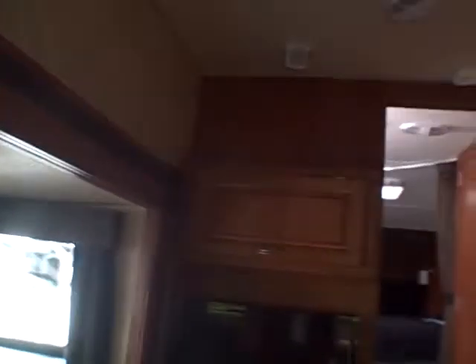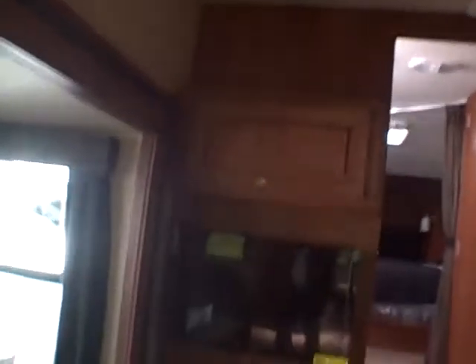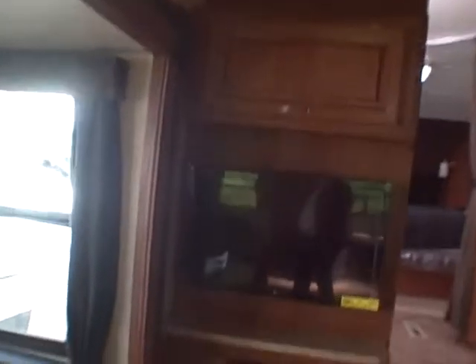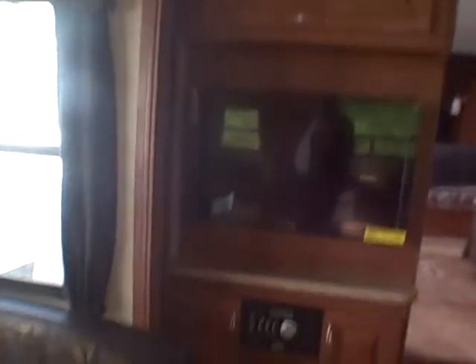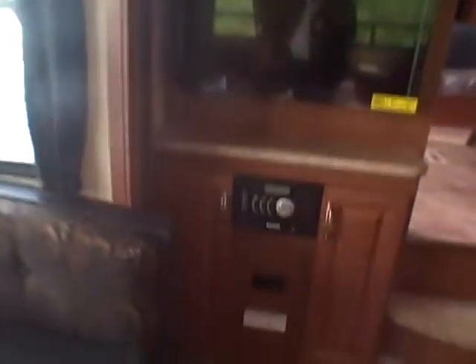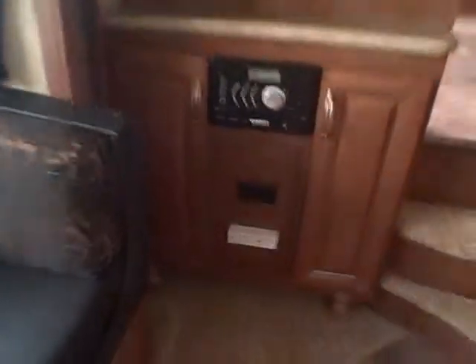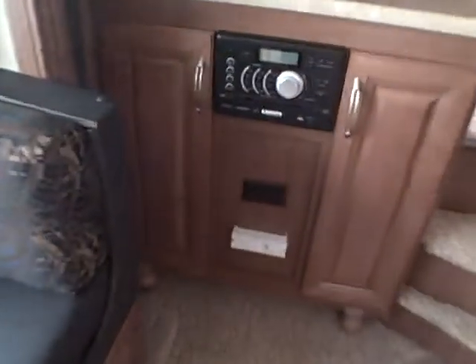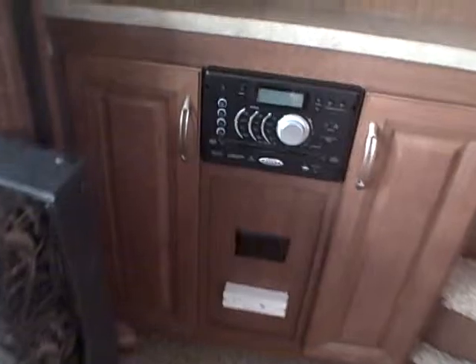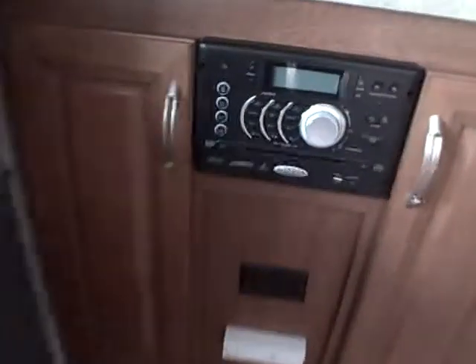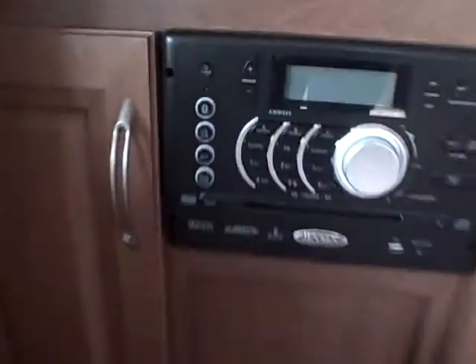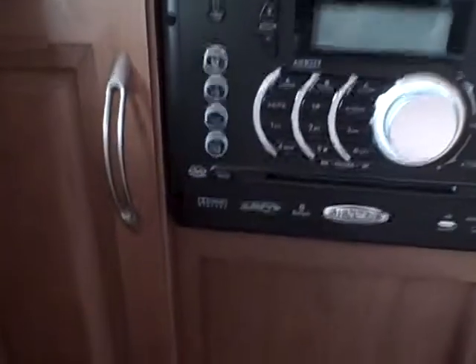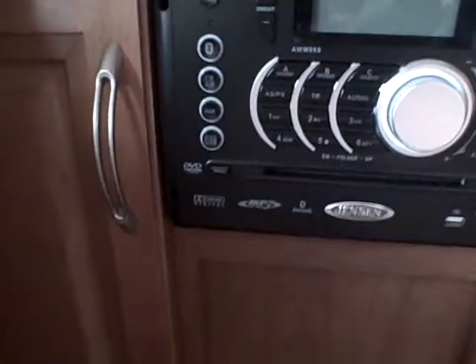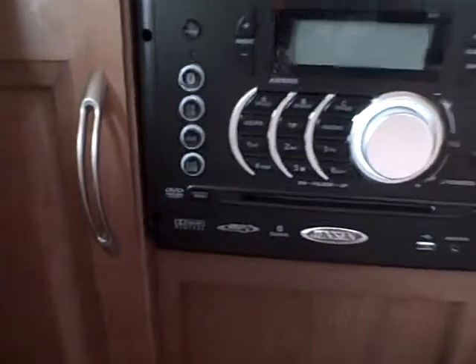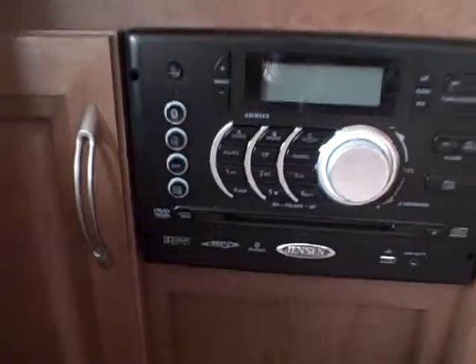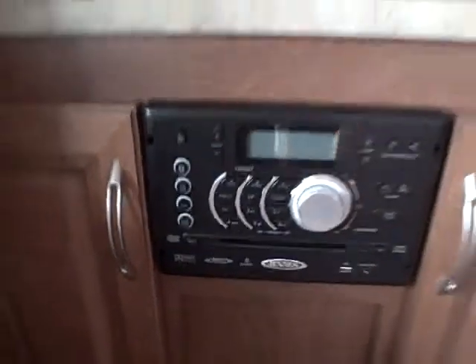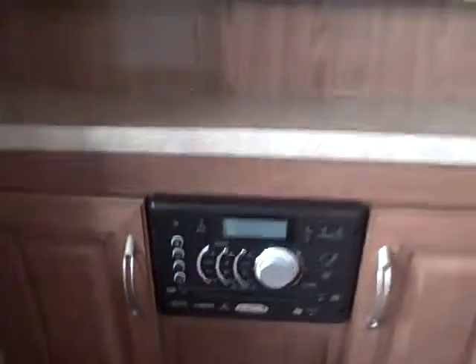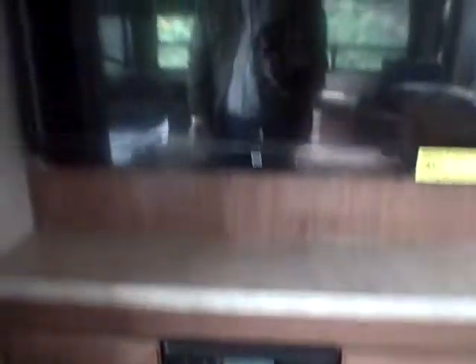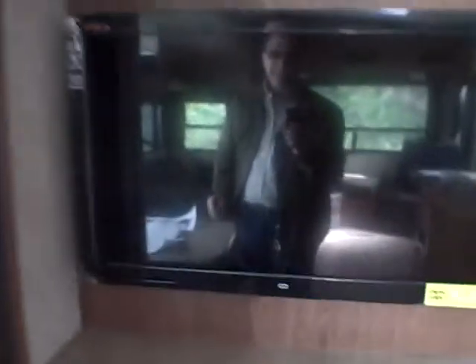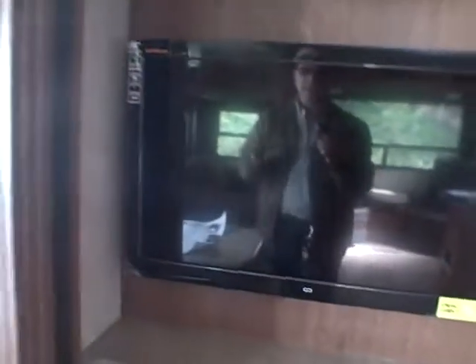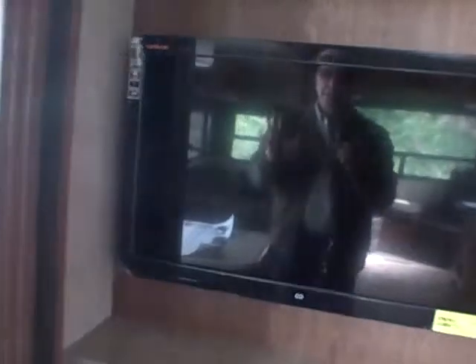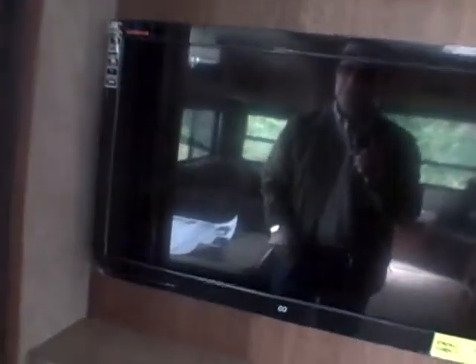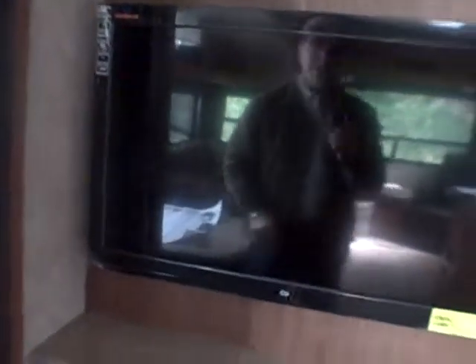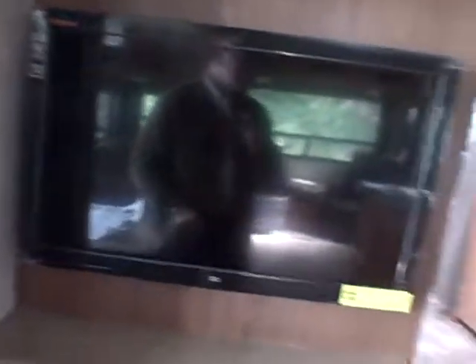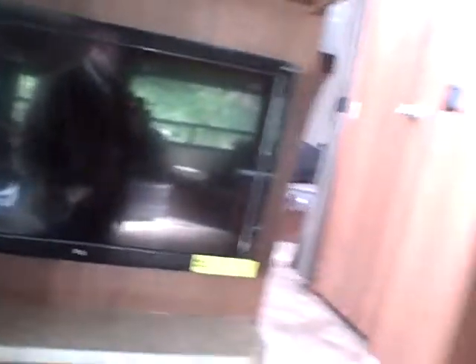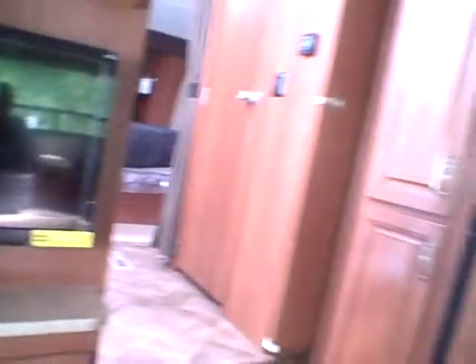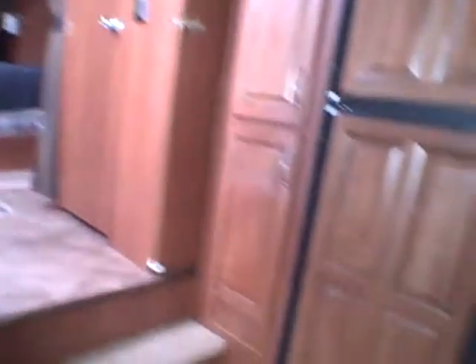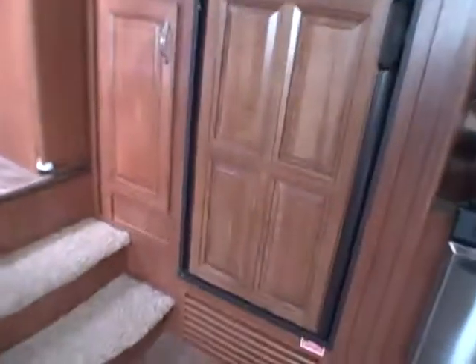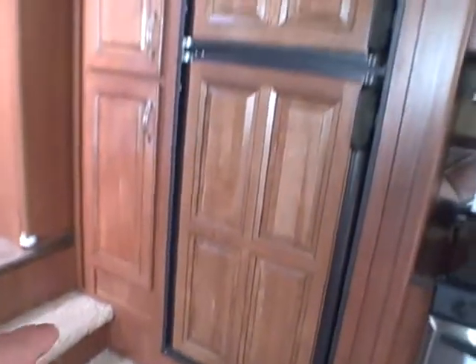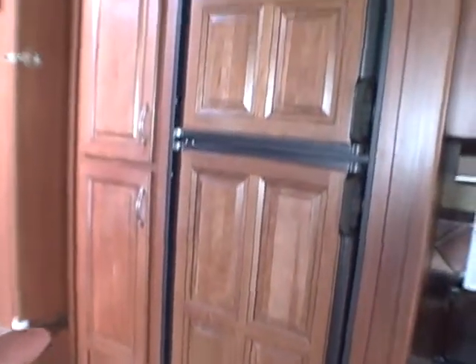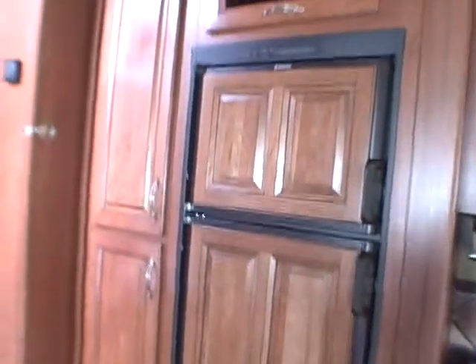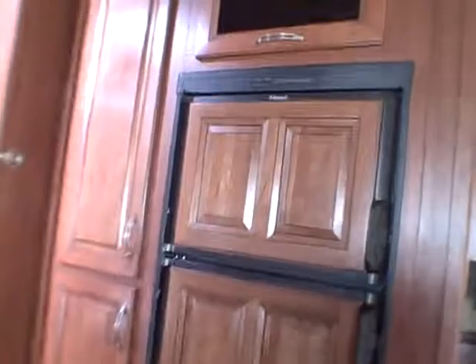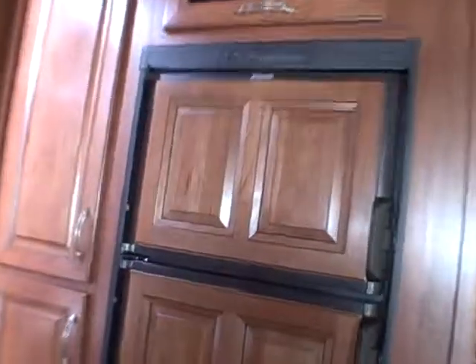There's an entertainment system in front with the Jensen AM/FM MP3 DVD CD player — so just about anything. 32-inch LED television. Oversized wood panel. Dometic refrigerator.